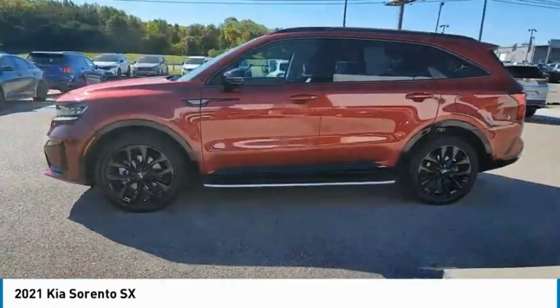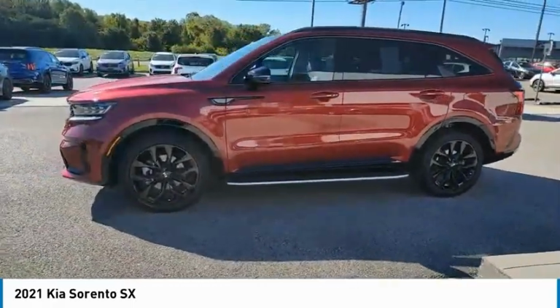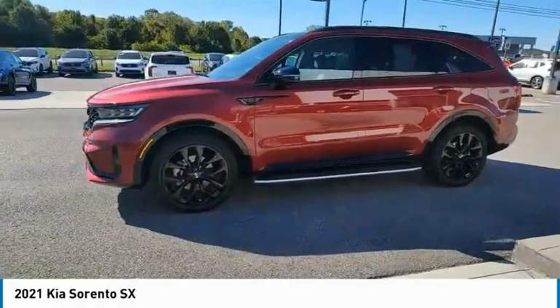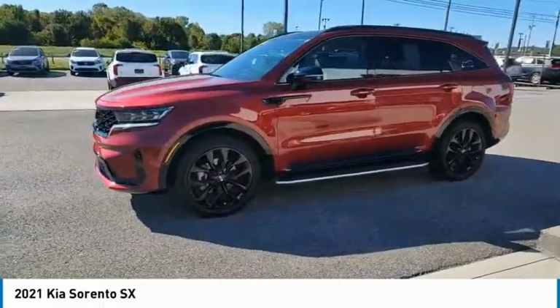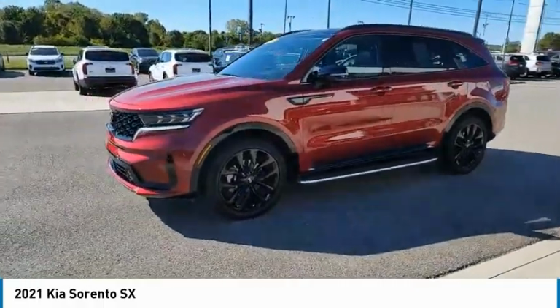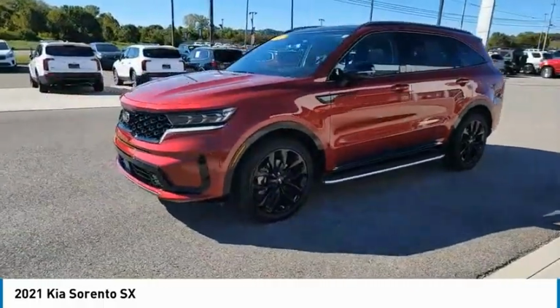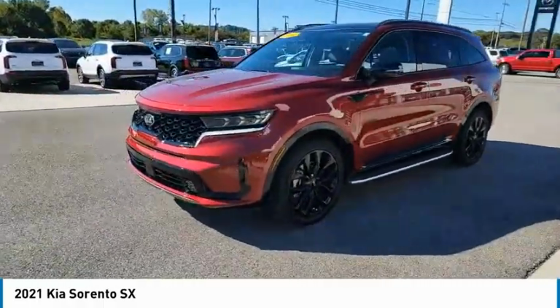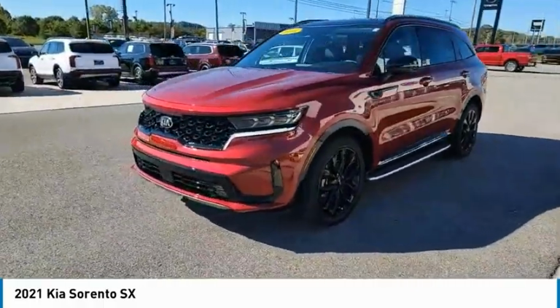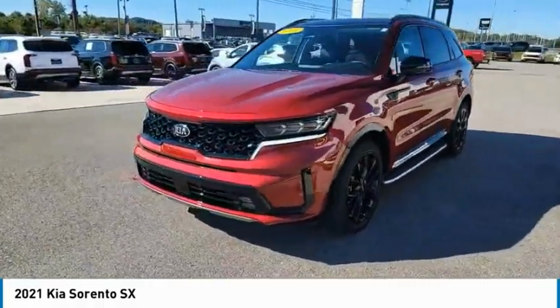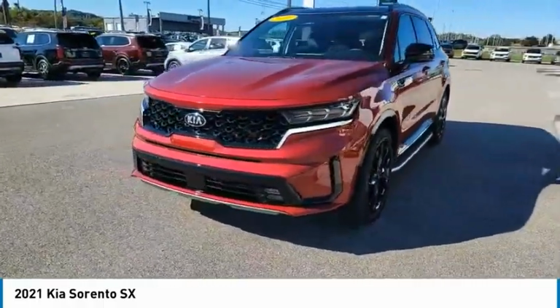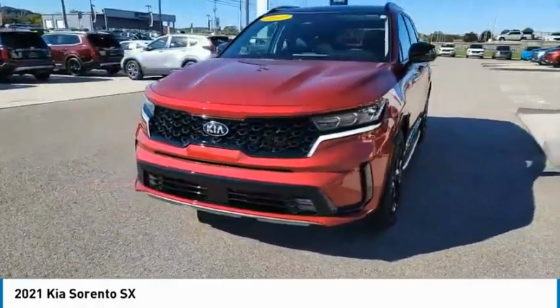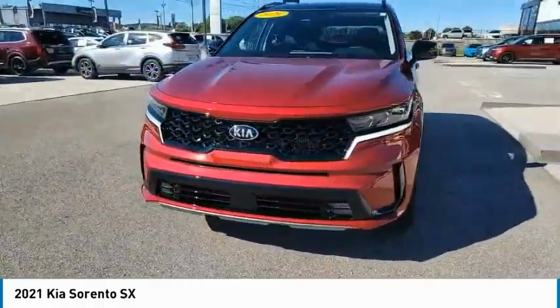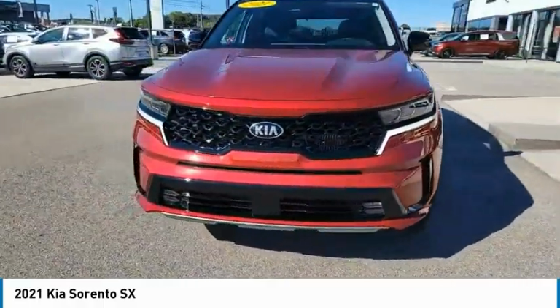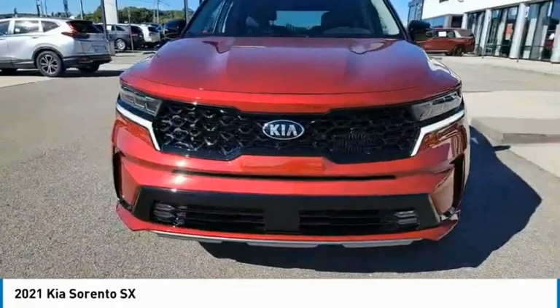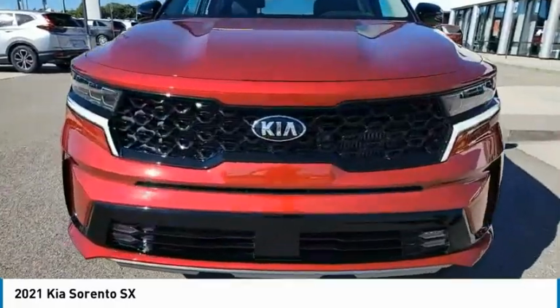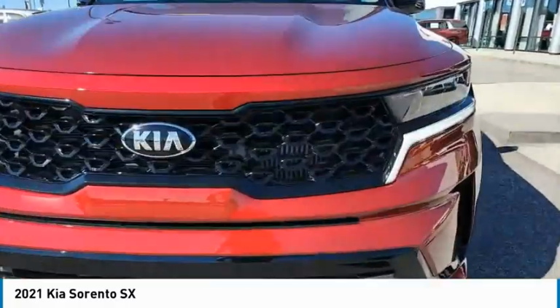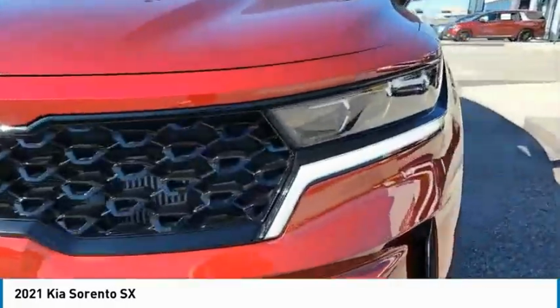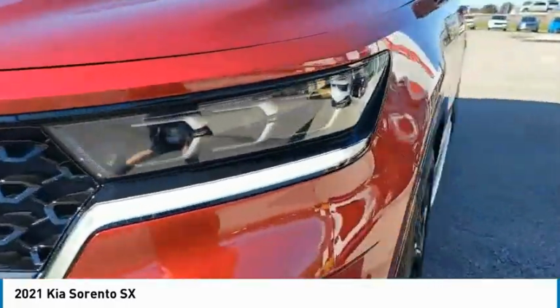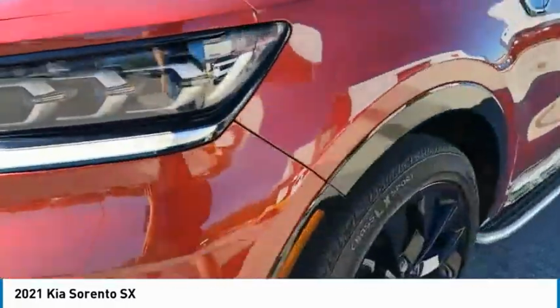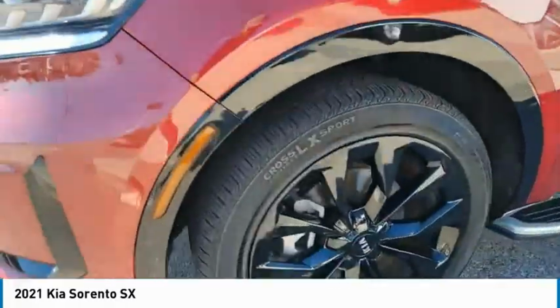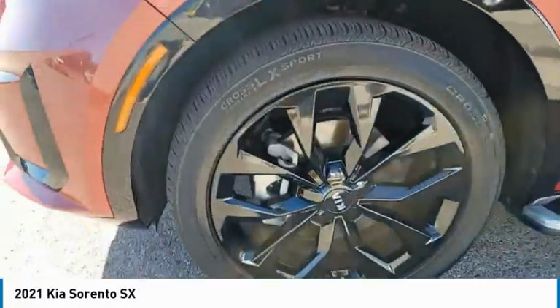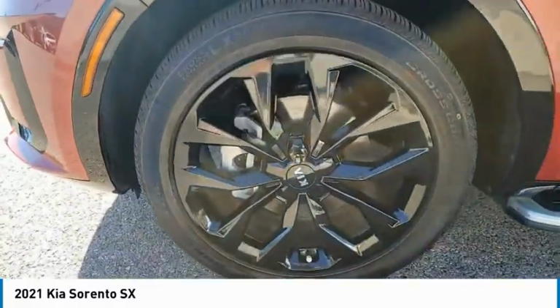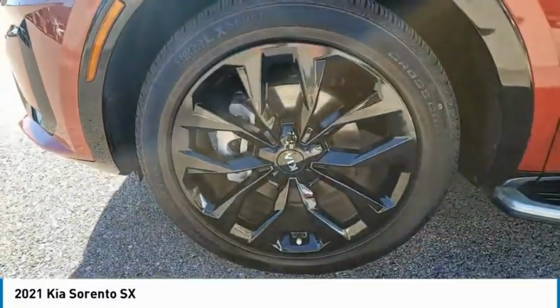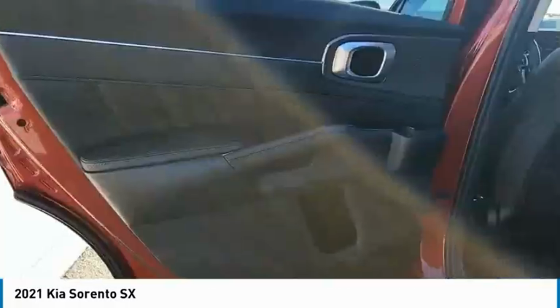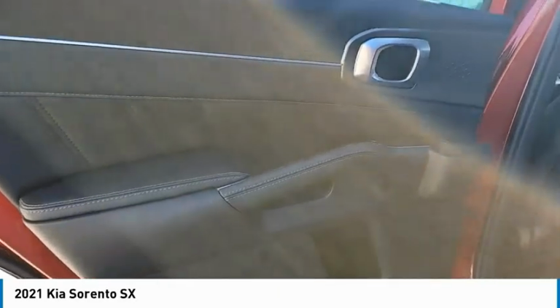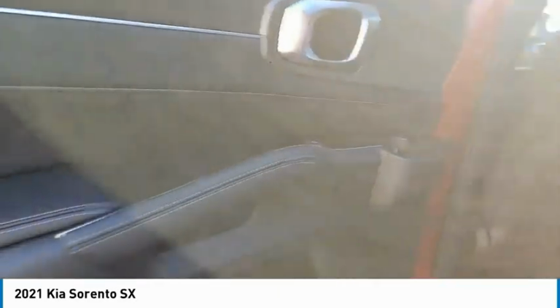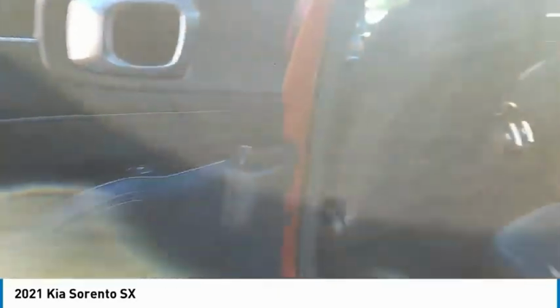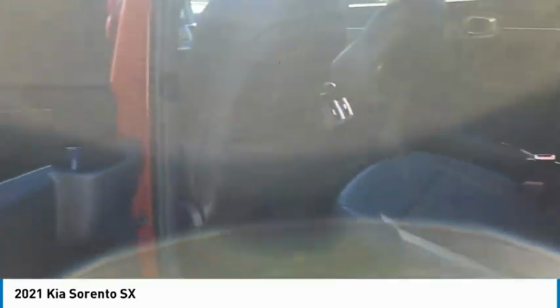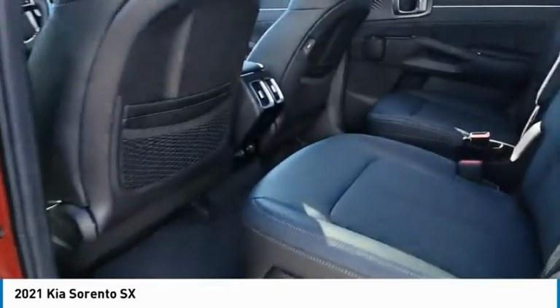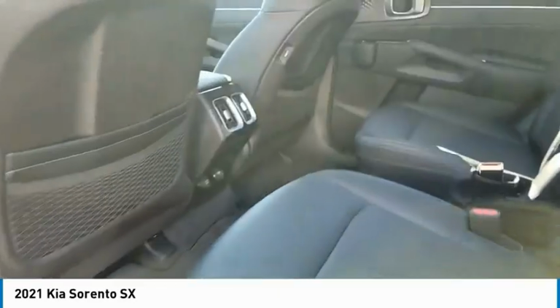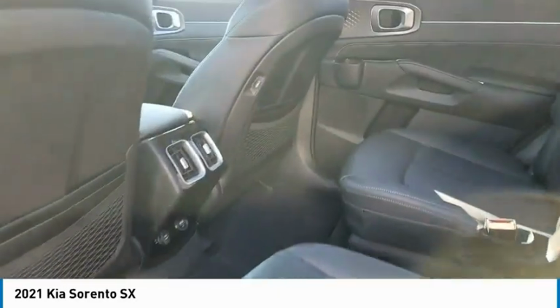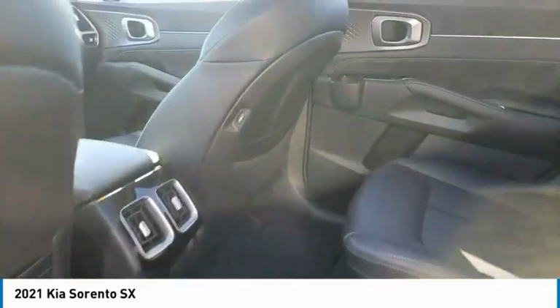Here are some of this vehicle's great options: aluminum wheels, heated side mirrors, traction control, remote keyless entry, fog lights, FWD, headlights auto-off, remote trunk release, mirror memory, and navigation system.